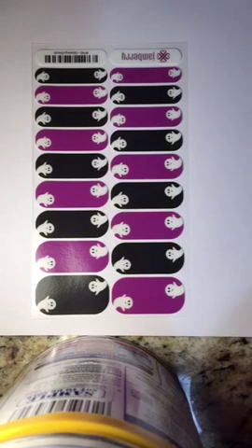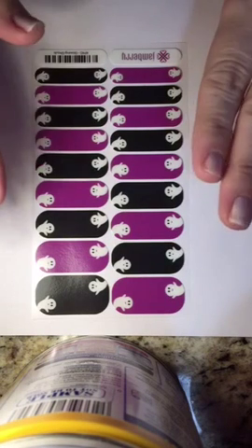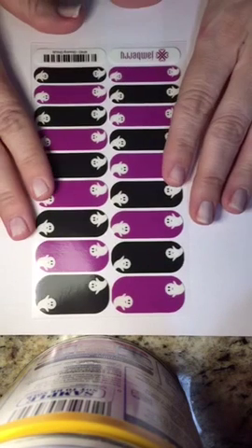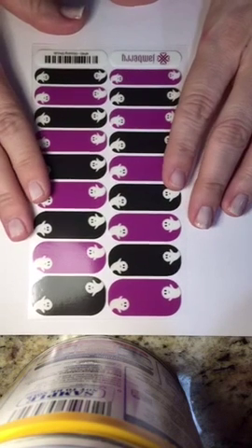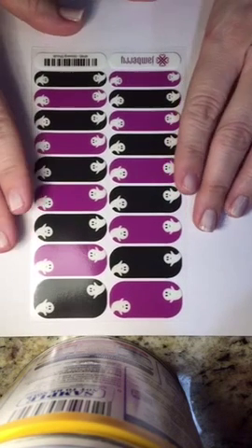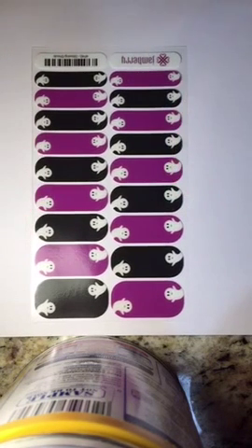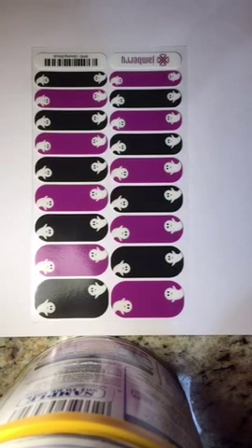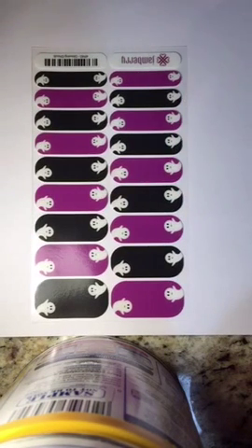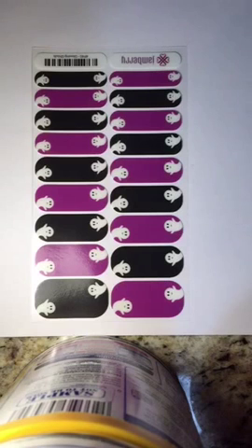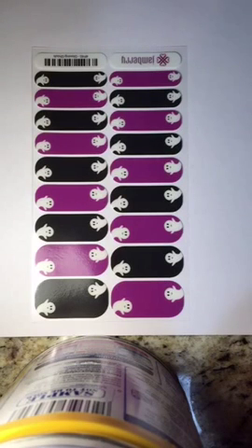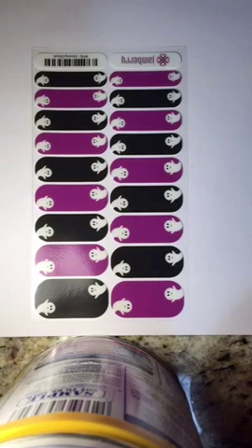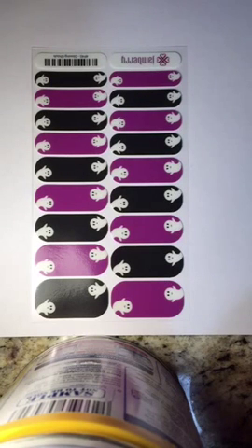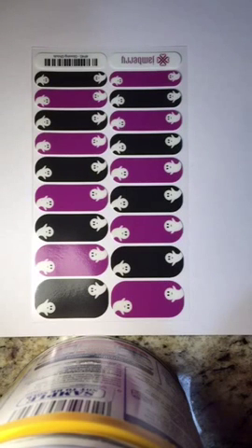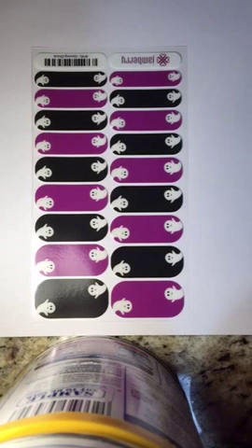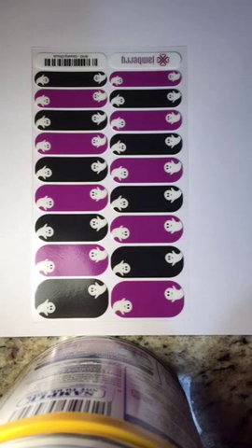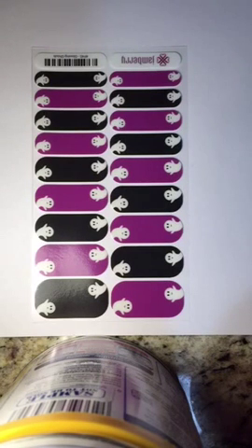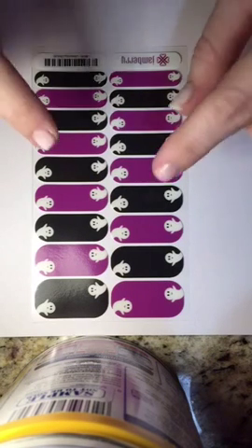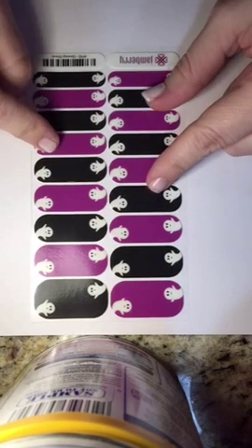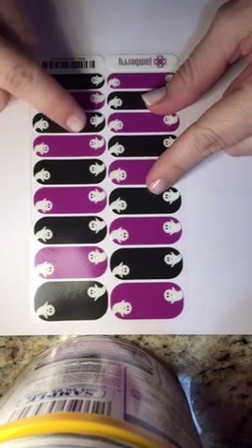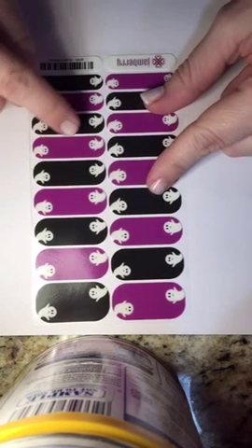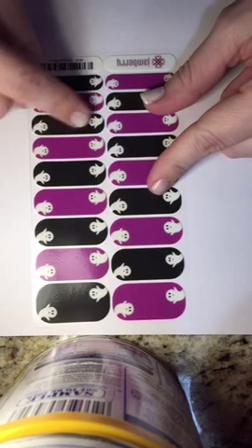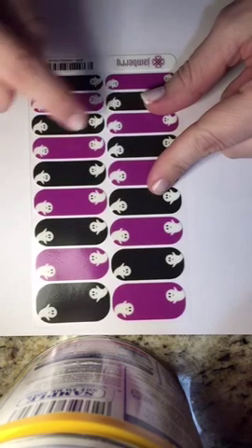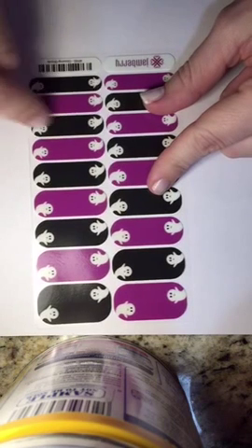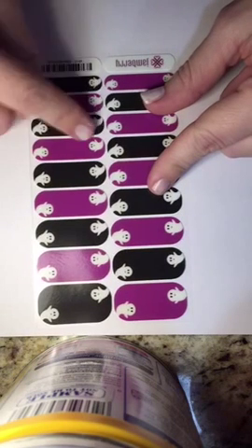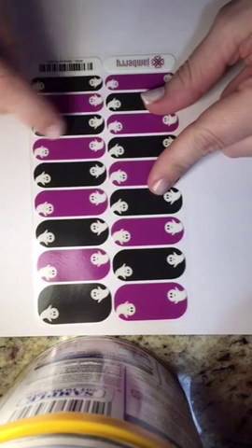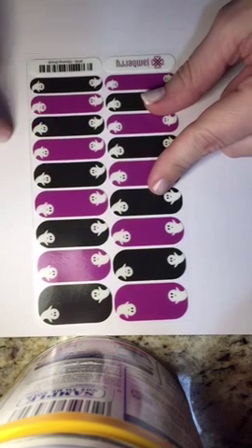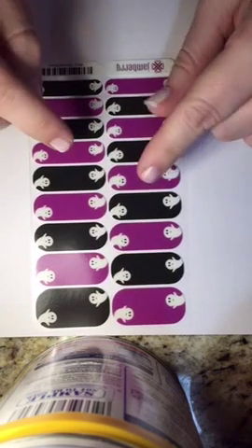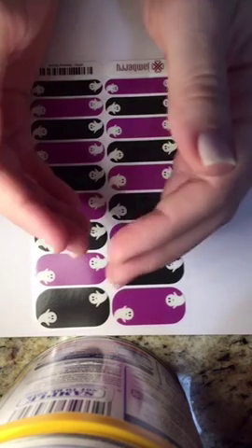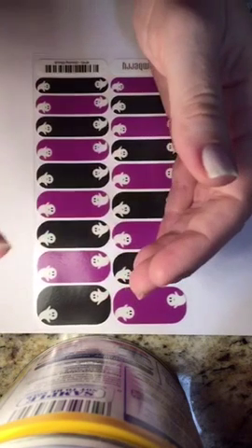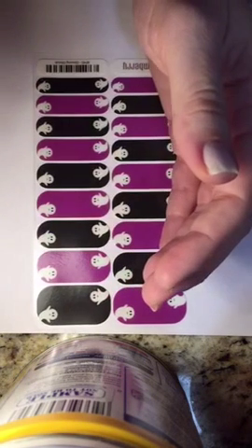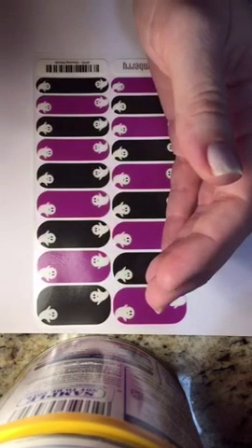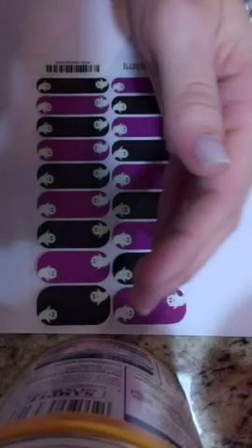I actually haven't put wraps on in a while because I've been doing gel for so long — I just freaking love the gel, it's amazing. But I gotta get all festive for Halloween, so we've got these little ghosts and they glow in the dark. I was trying to see if I could show you that they glow.